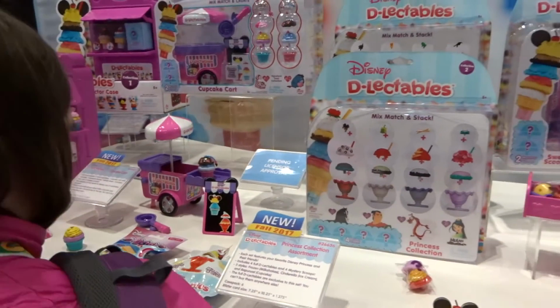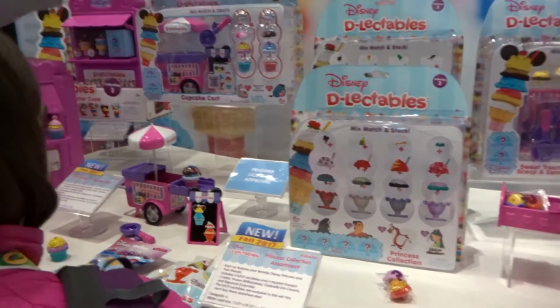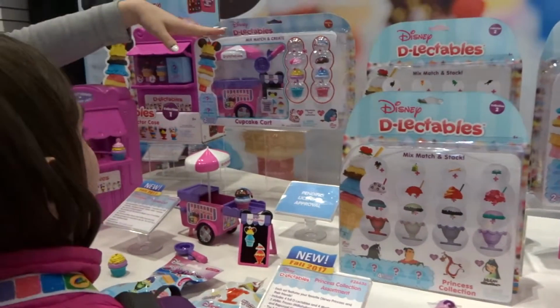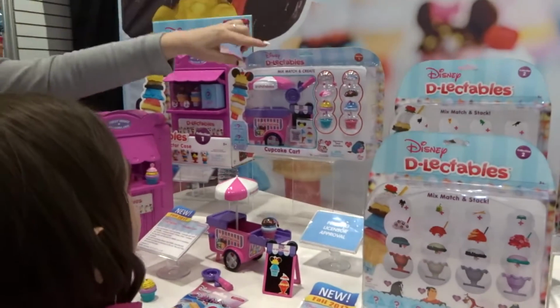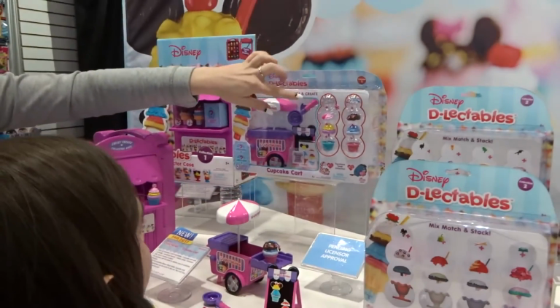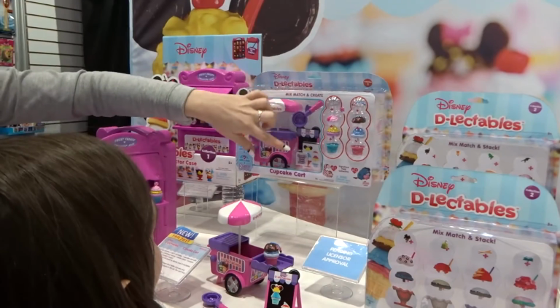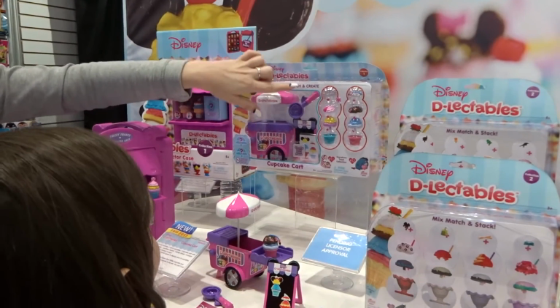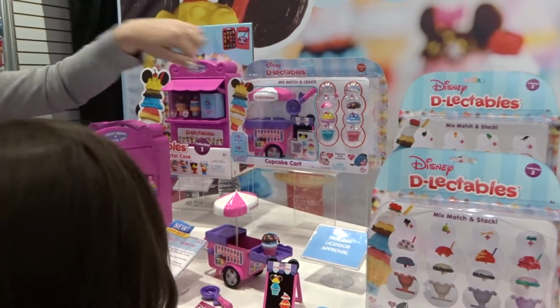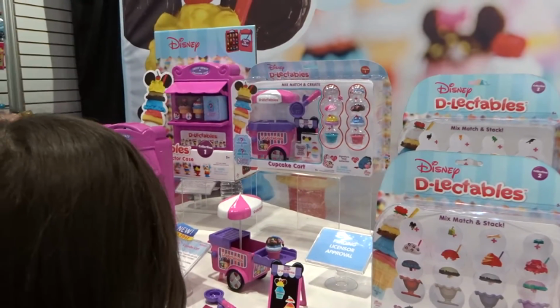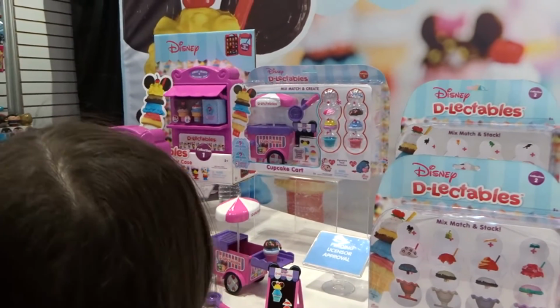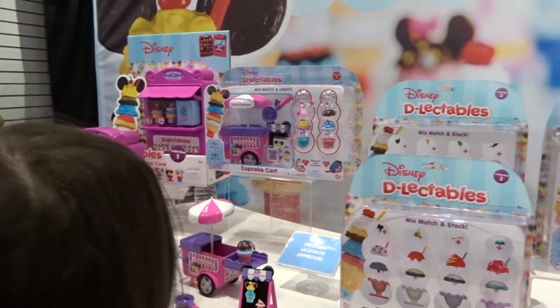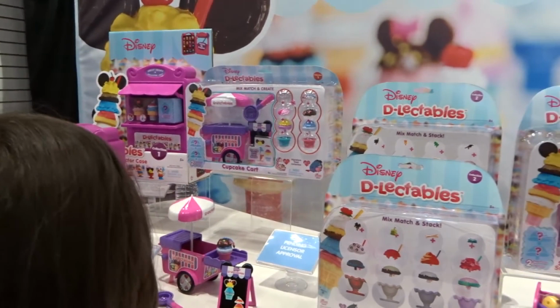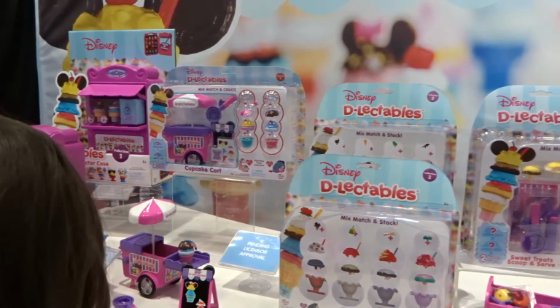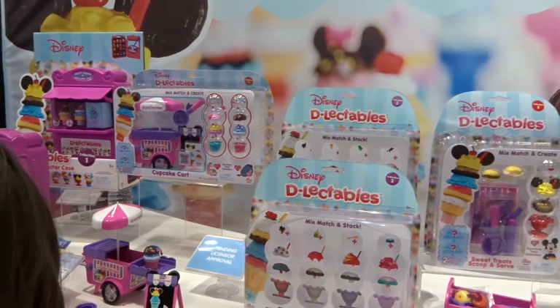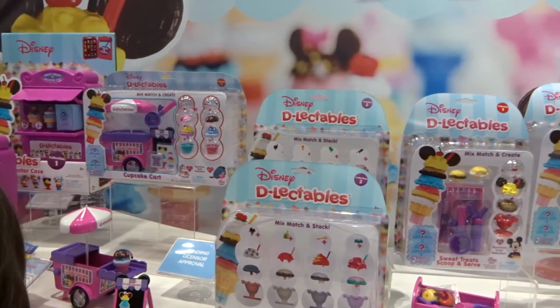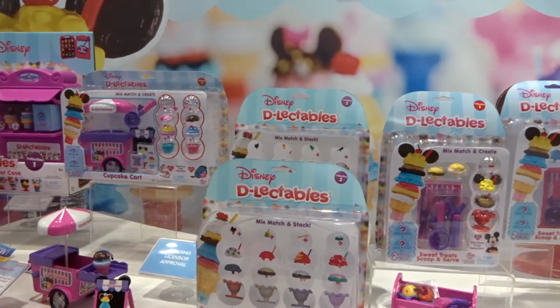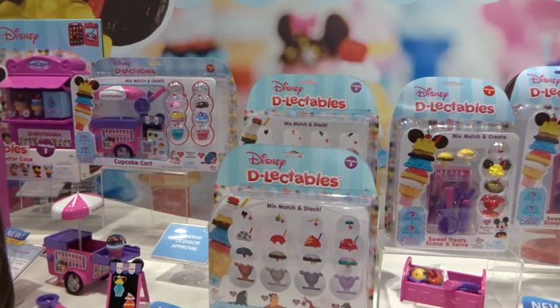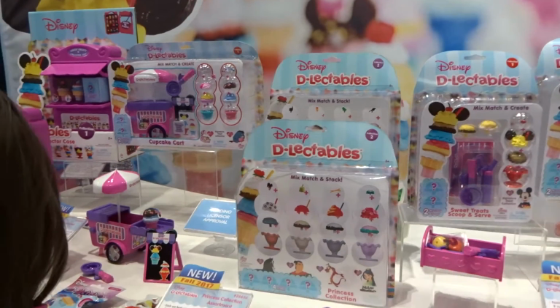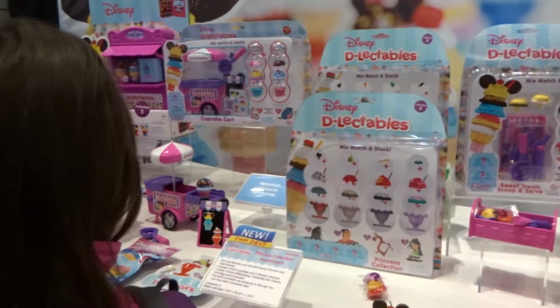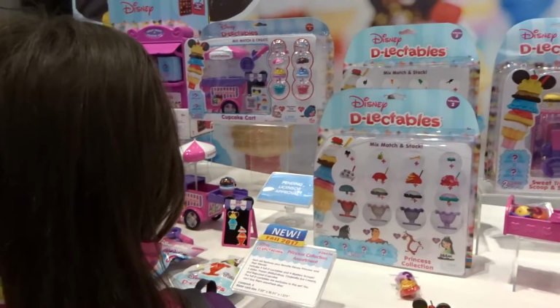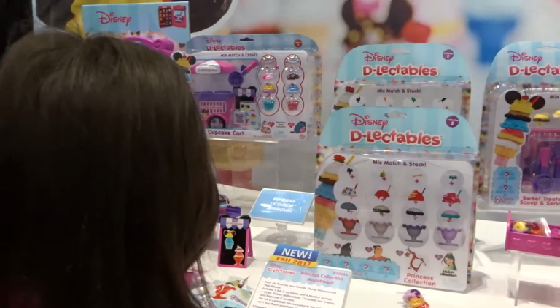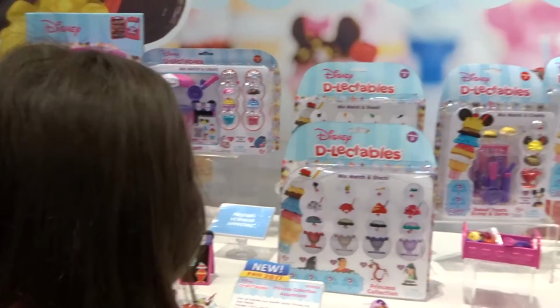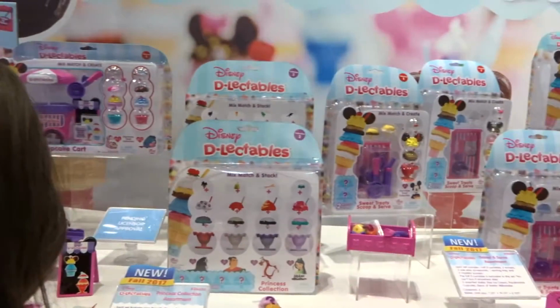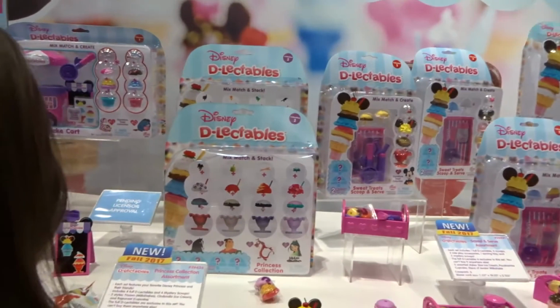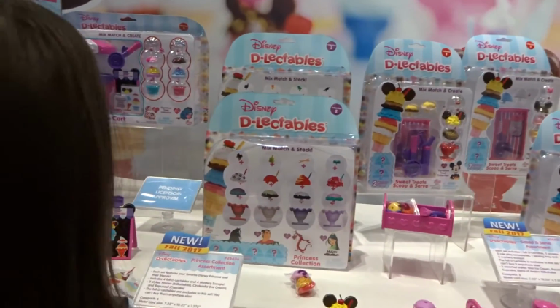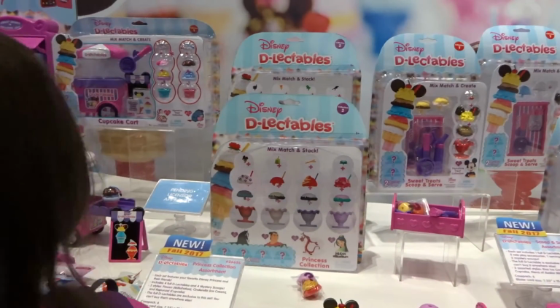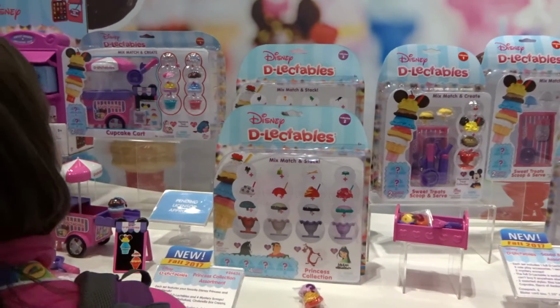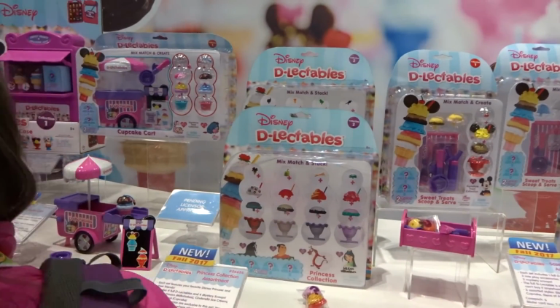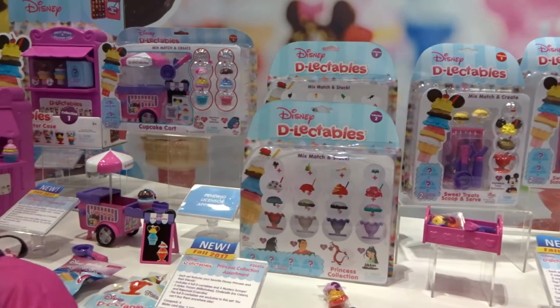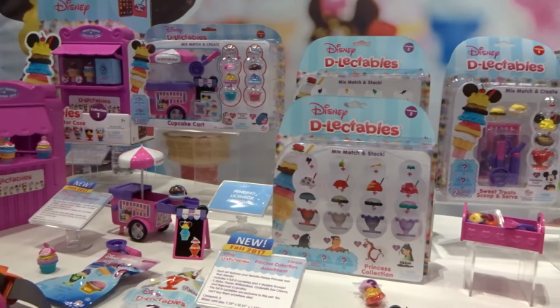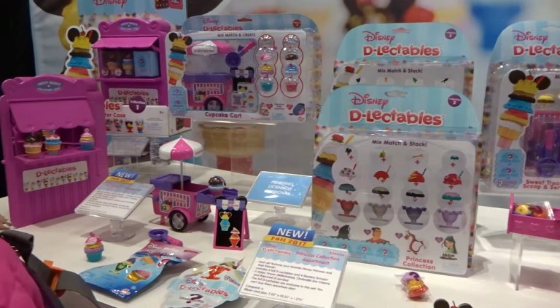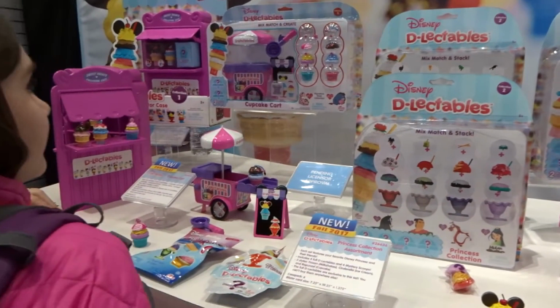This is what the packaging will look like, and you can see it all down there and how it works — all in different pieces. Is that one ice cream? You can be hungry when they eat. Yes, we have ice cream, milkshakes, cupcakes. Lots of fun.